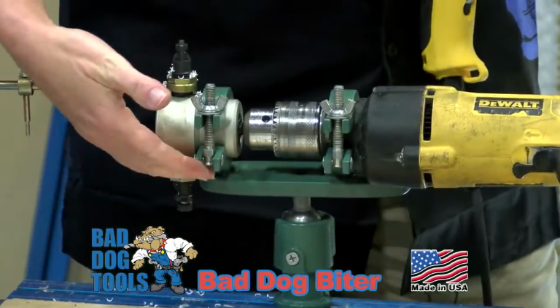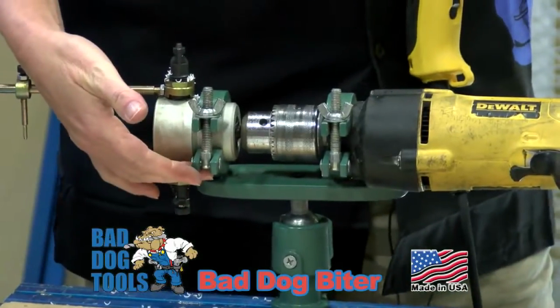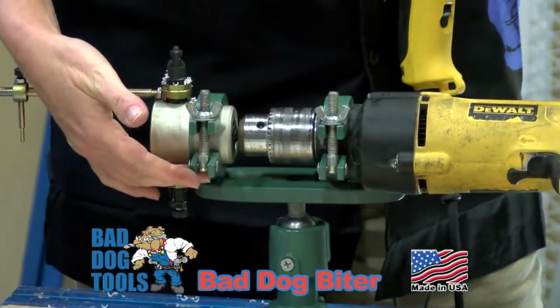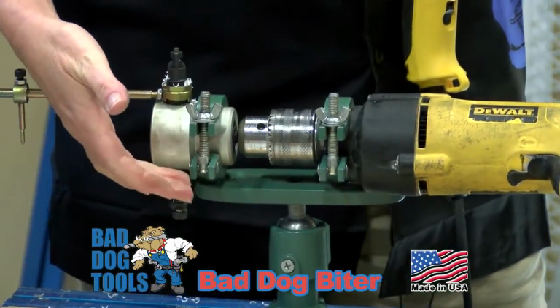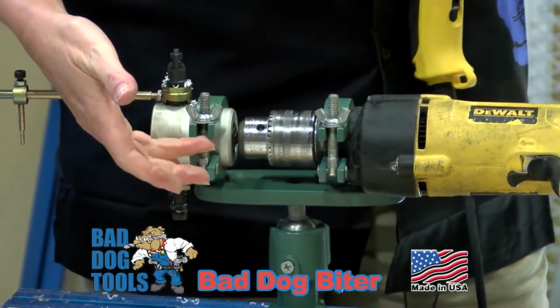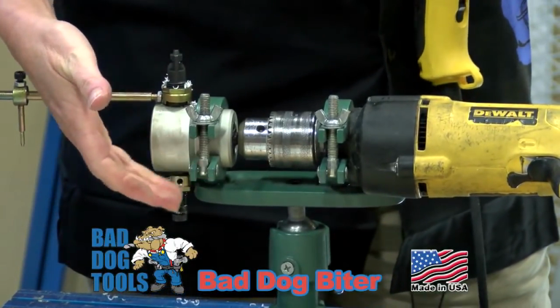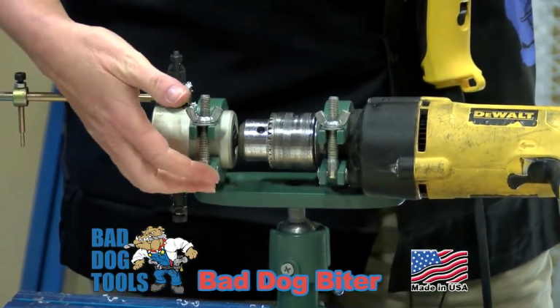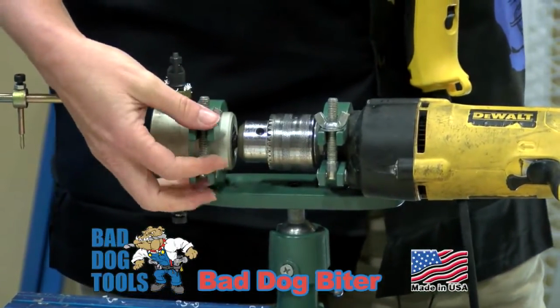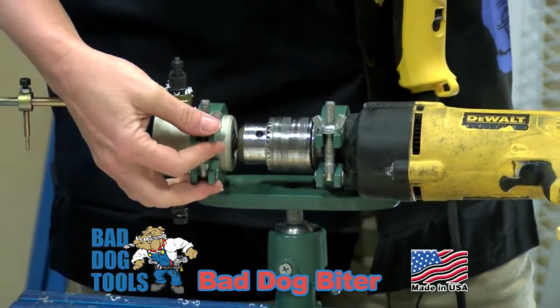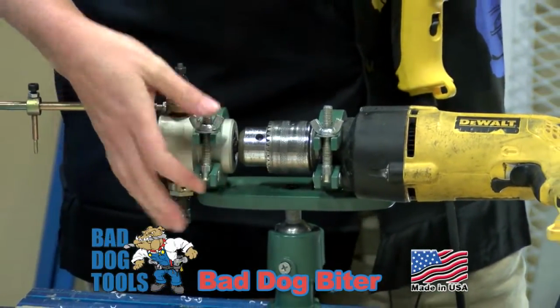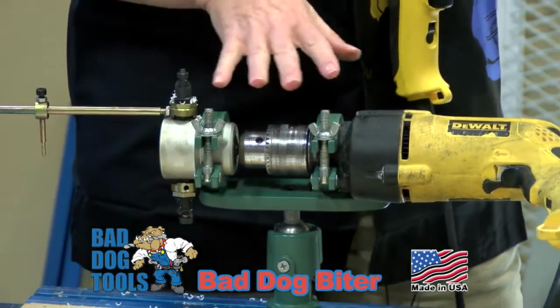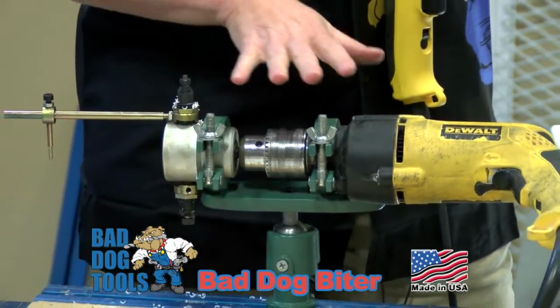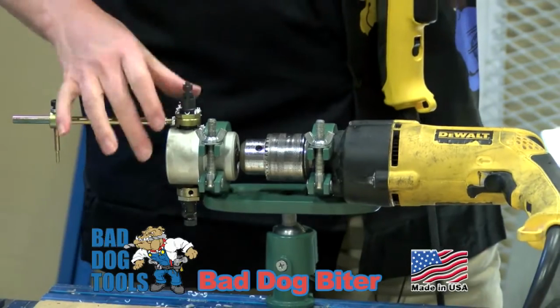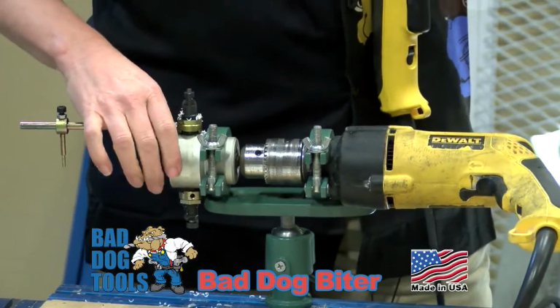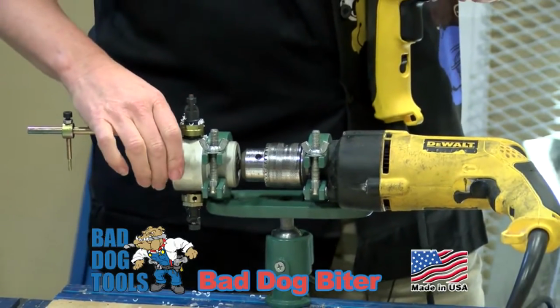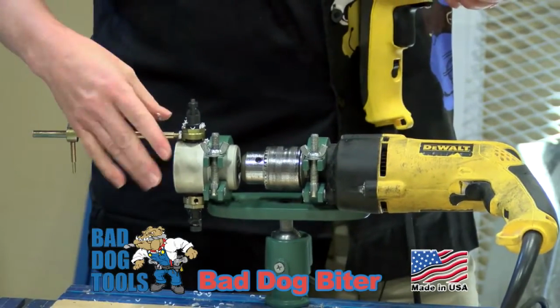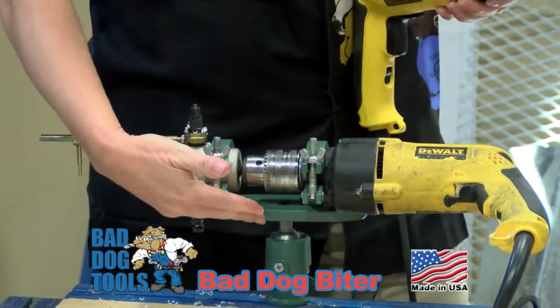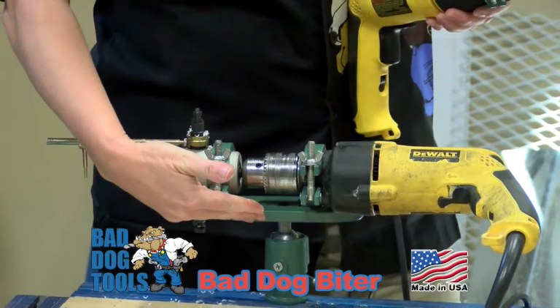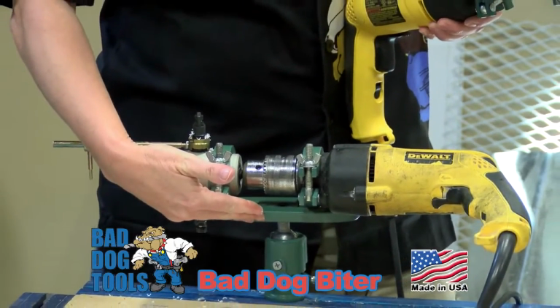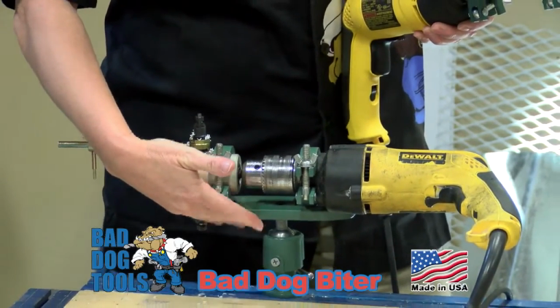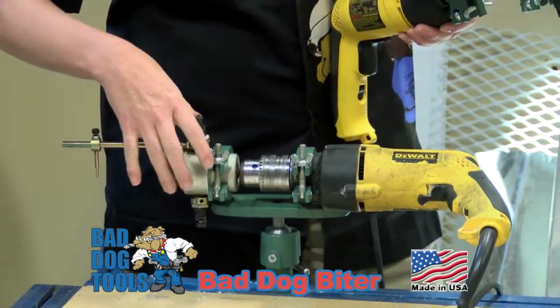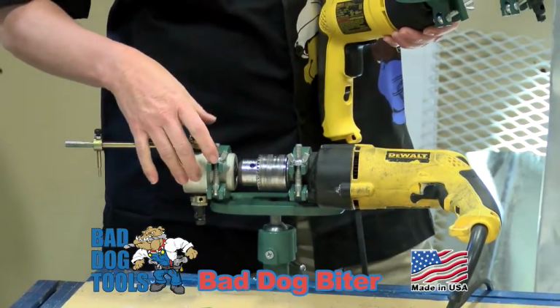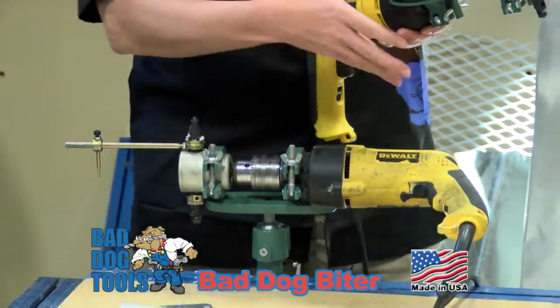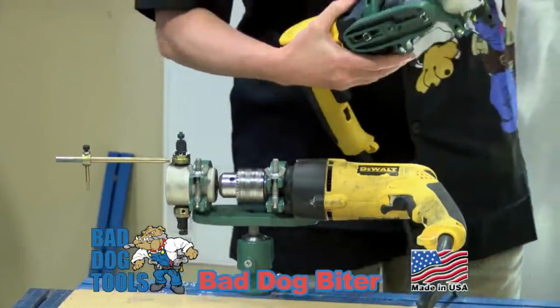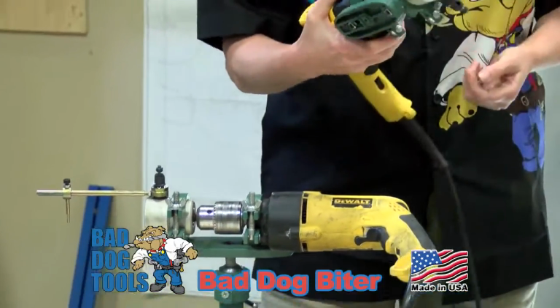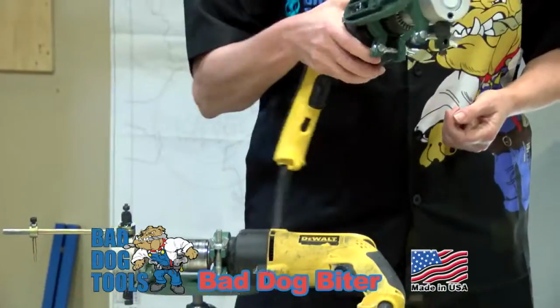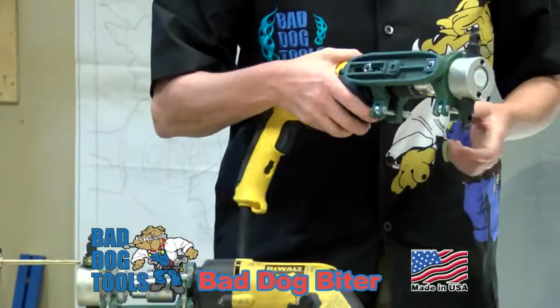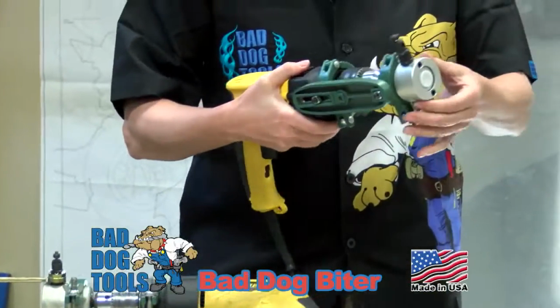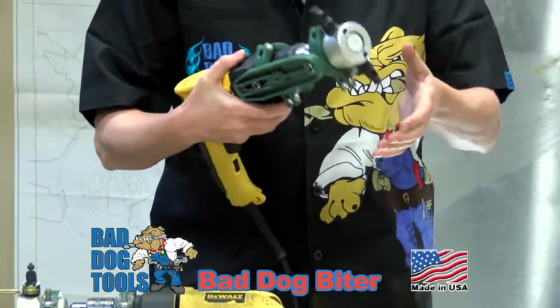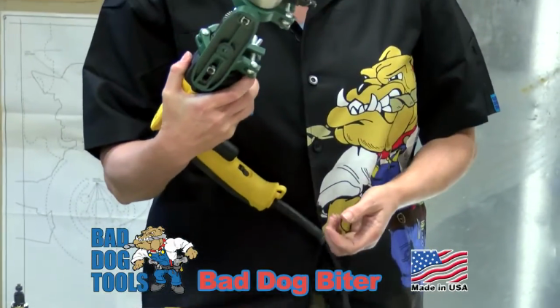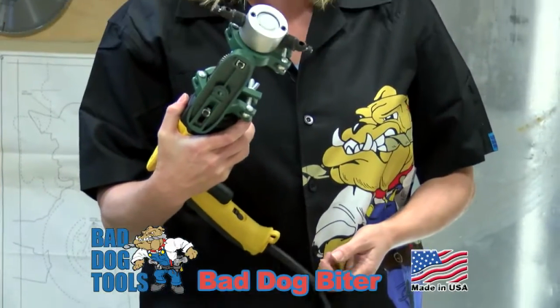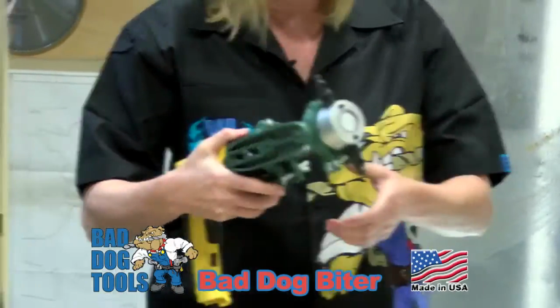This is the Bad Dog Tools Versa-Clamp. It's a great attachment for your Biter. You can table-mount your Biter for hands-free cutting, or use it for one-handed use.